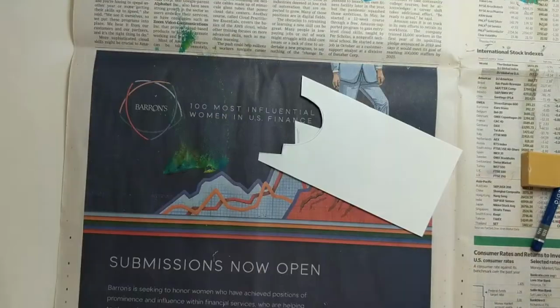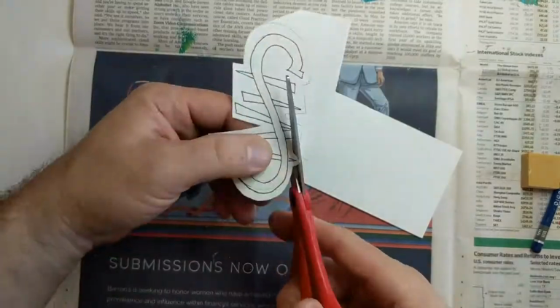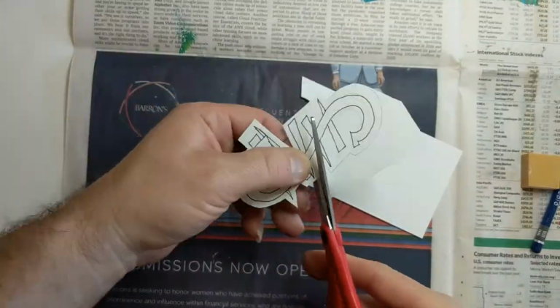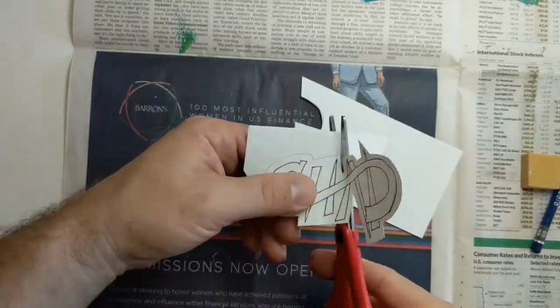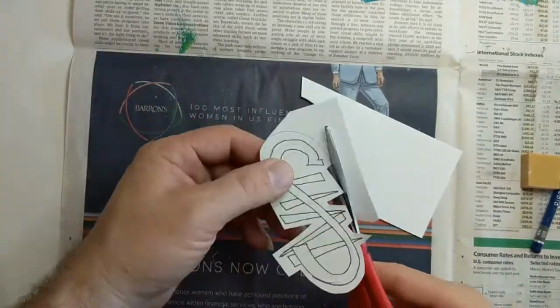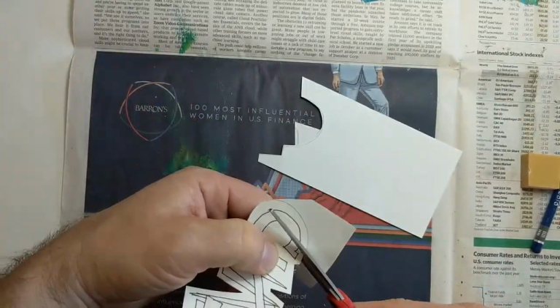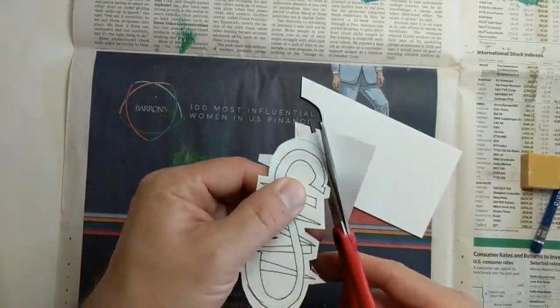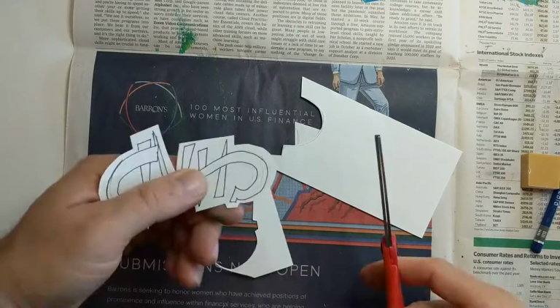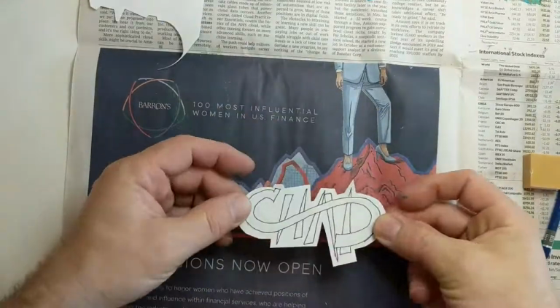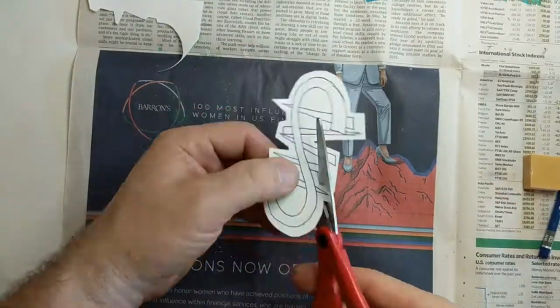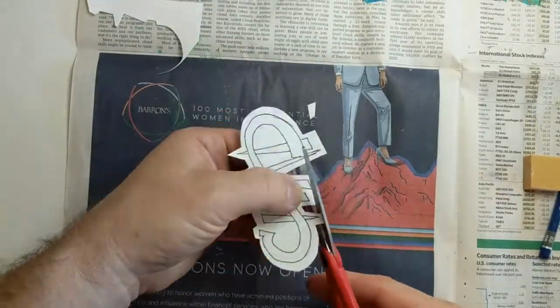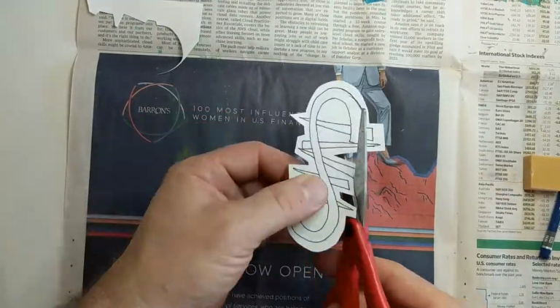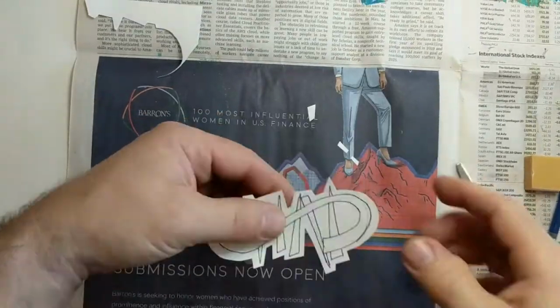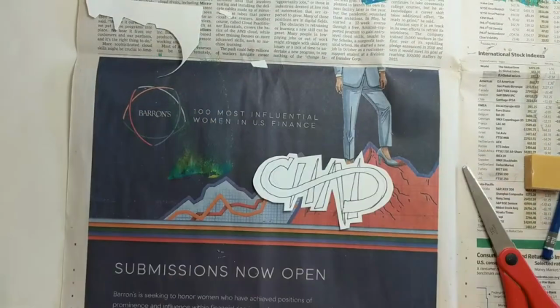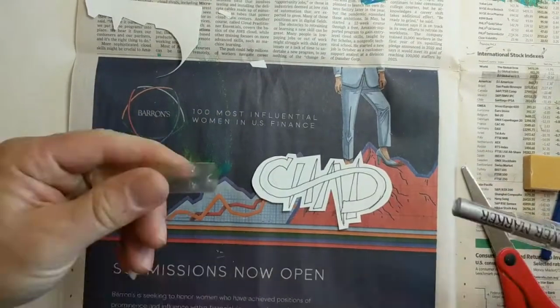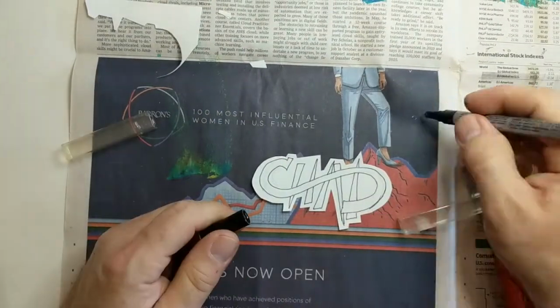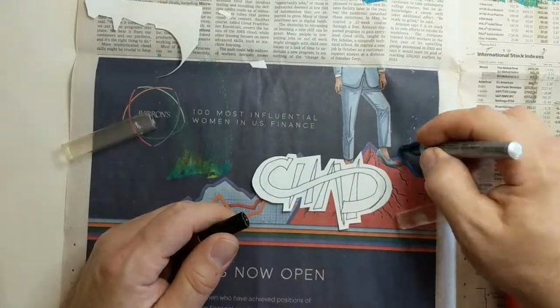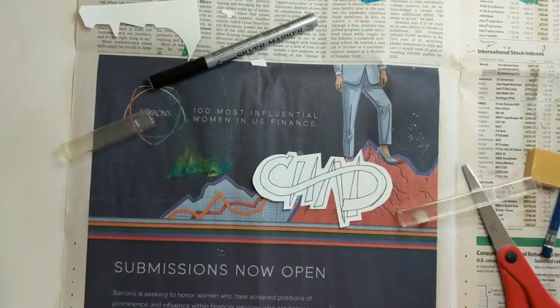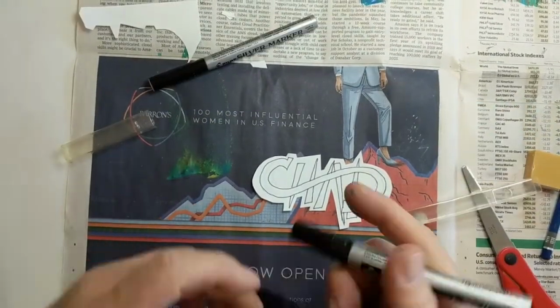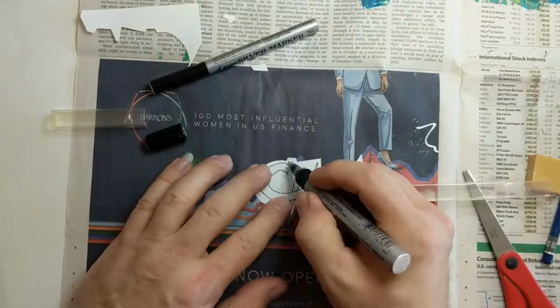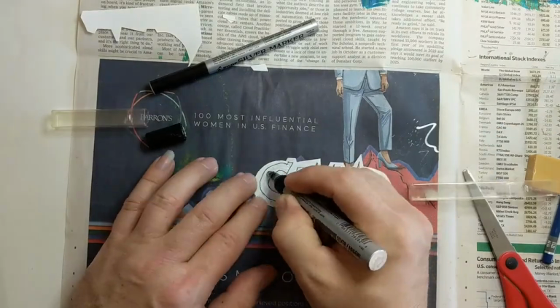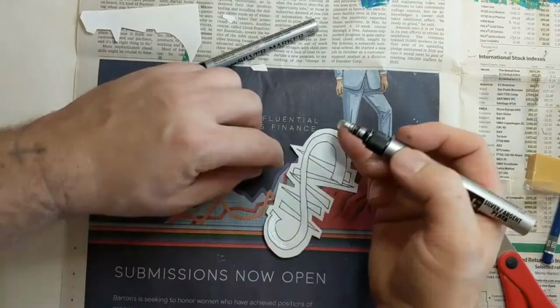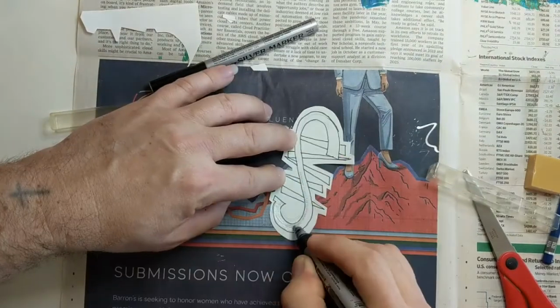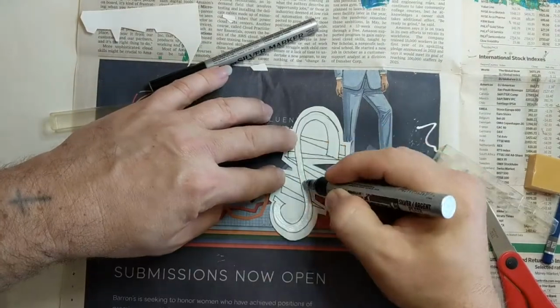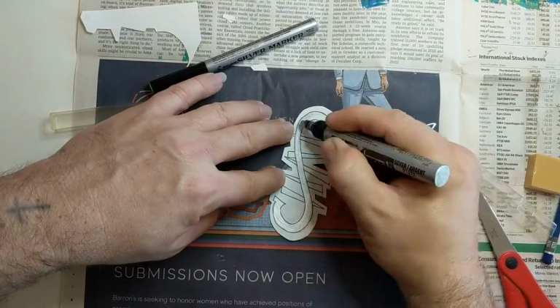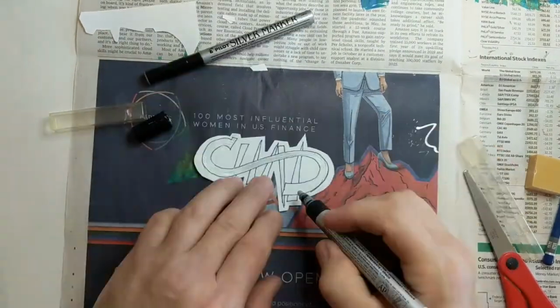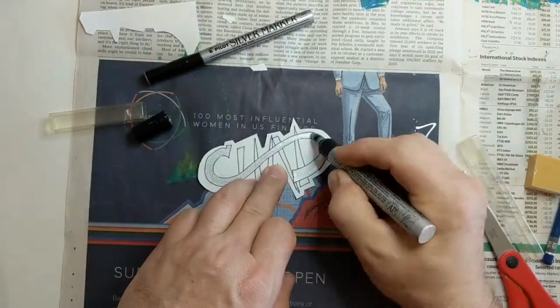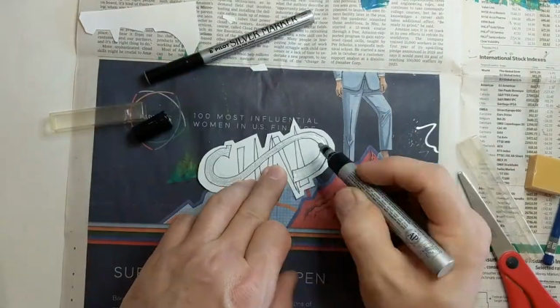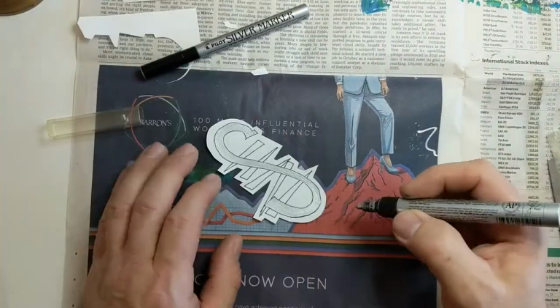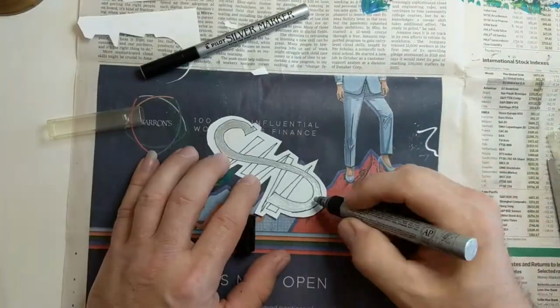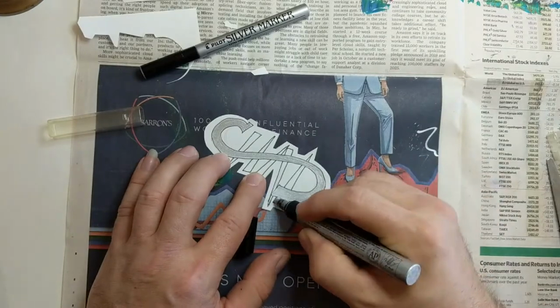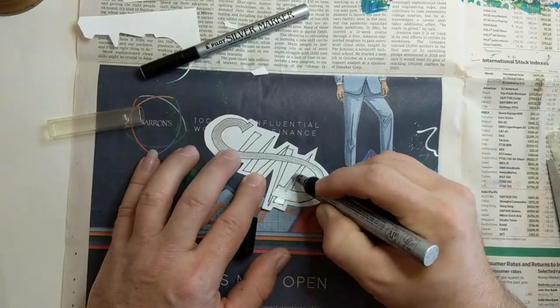I cut this out and decided I really wanted it to have silver lettering. I happen to have a silver paint pen, so I'll paint it in silver.